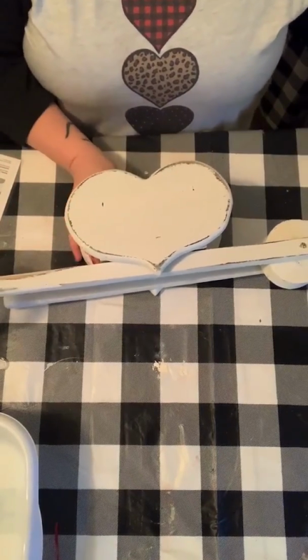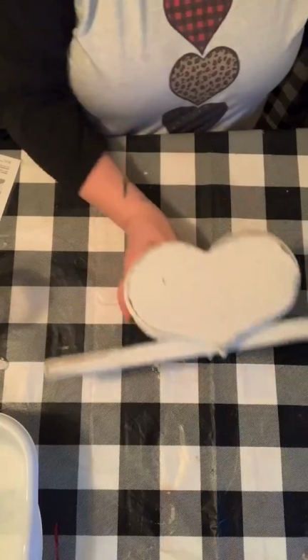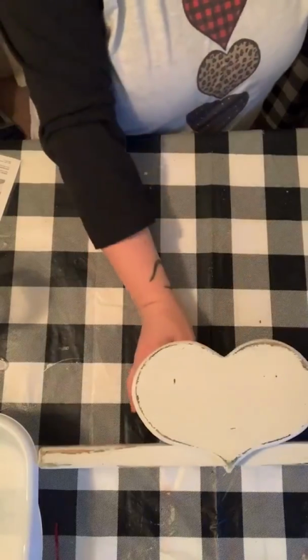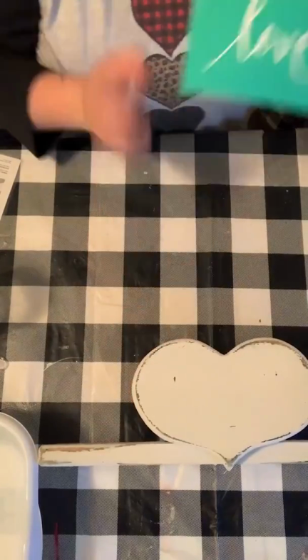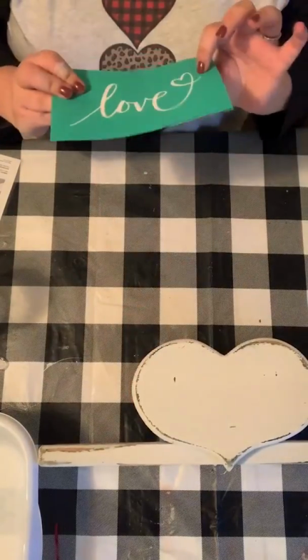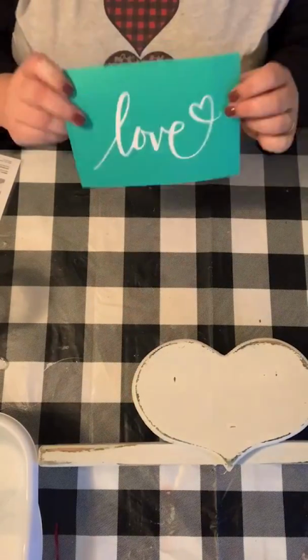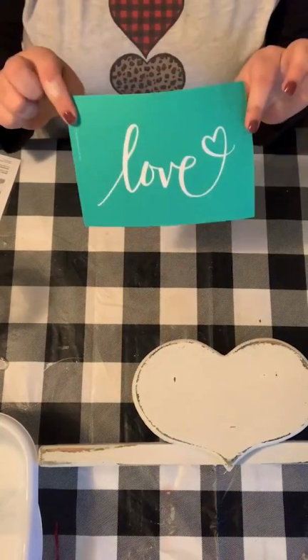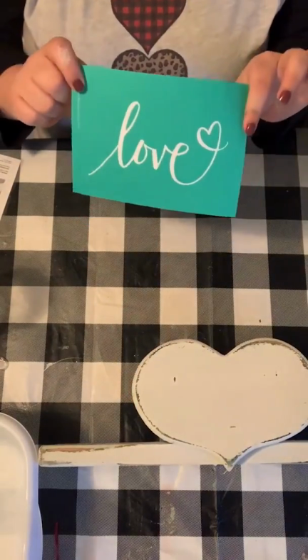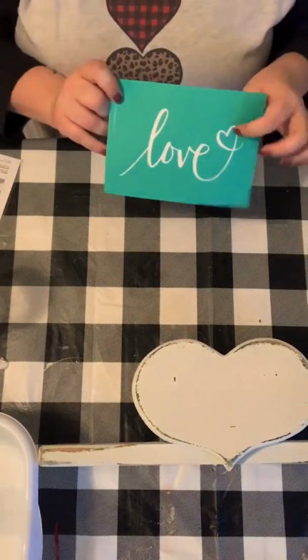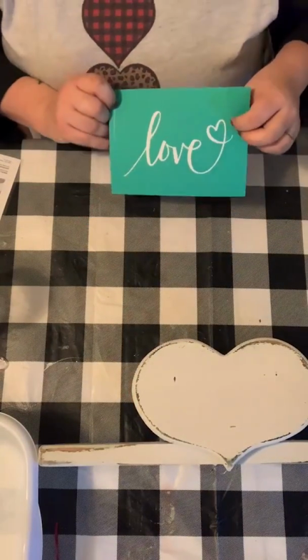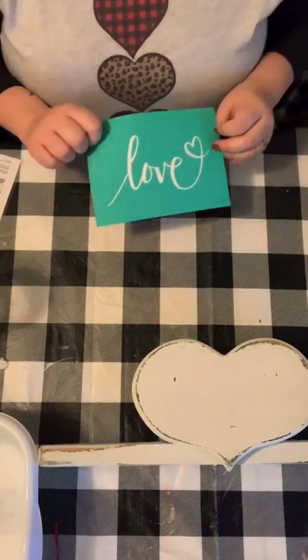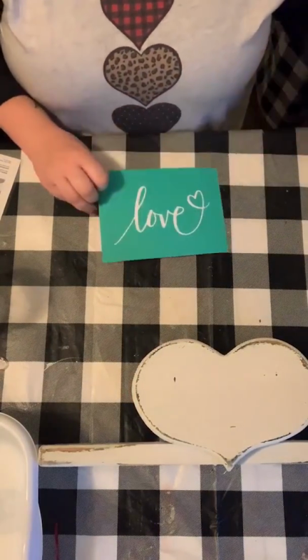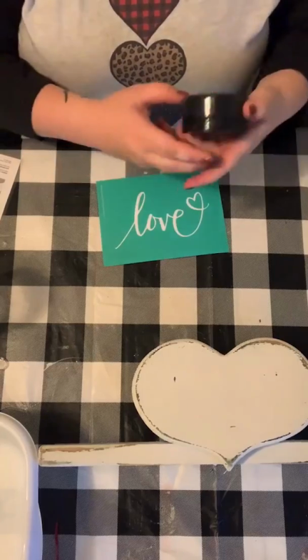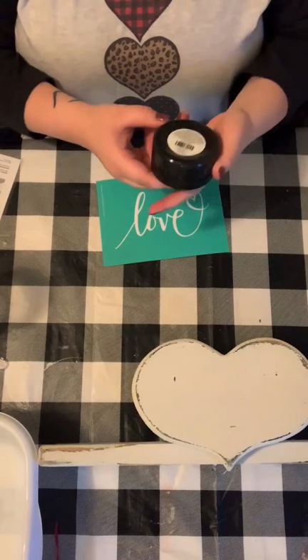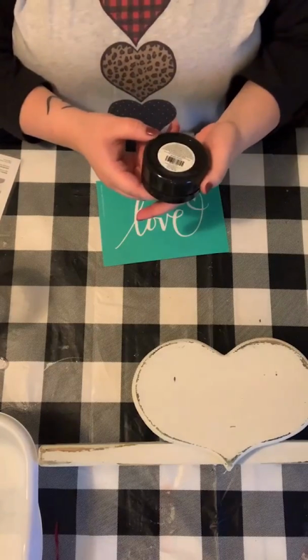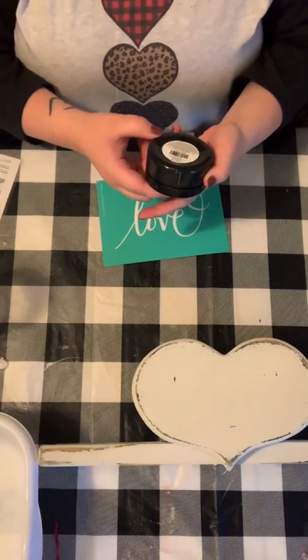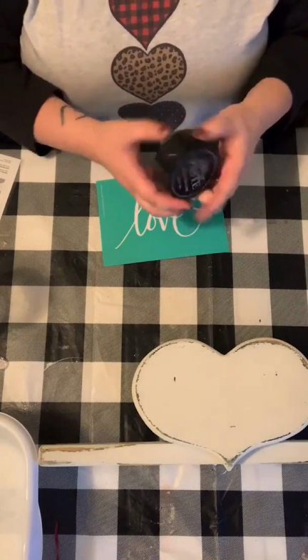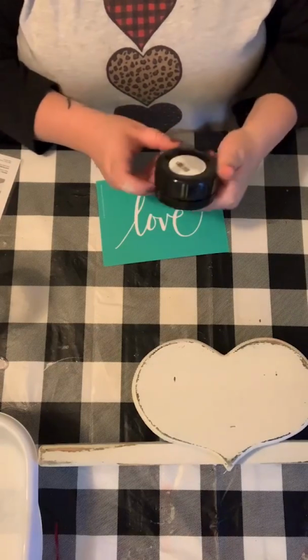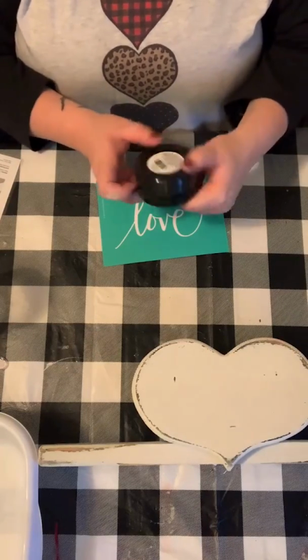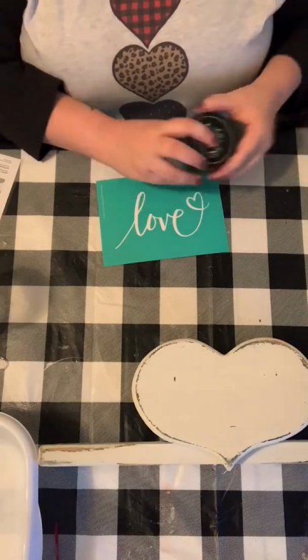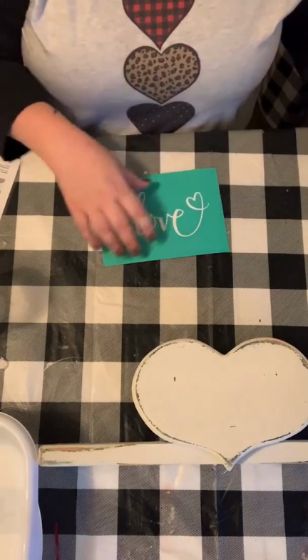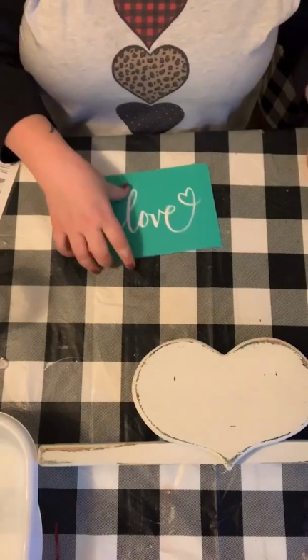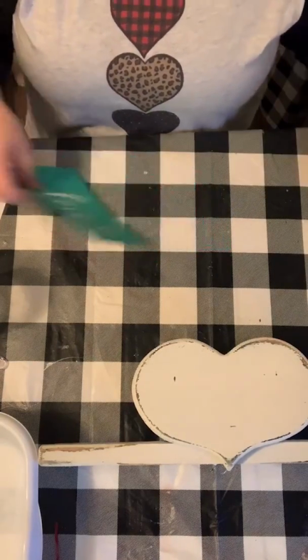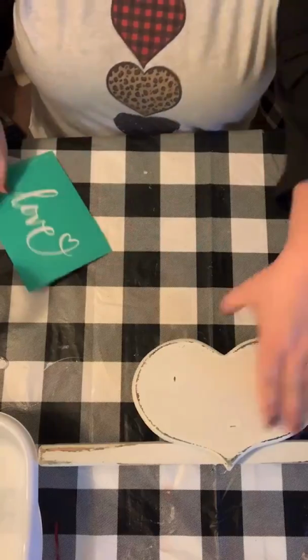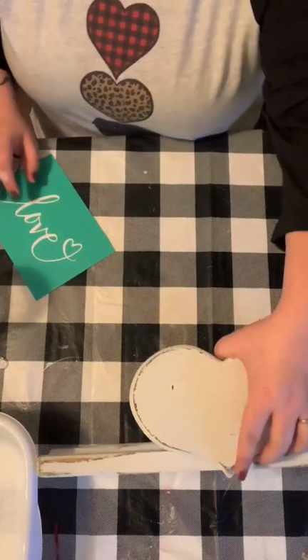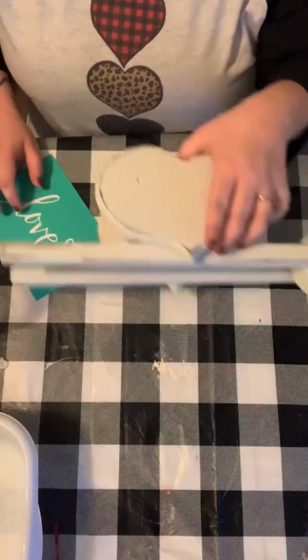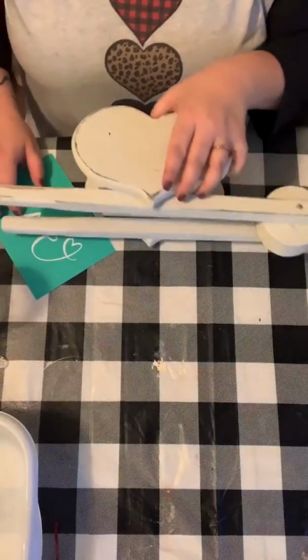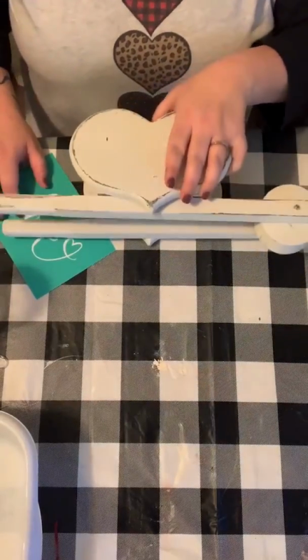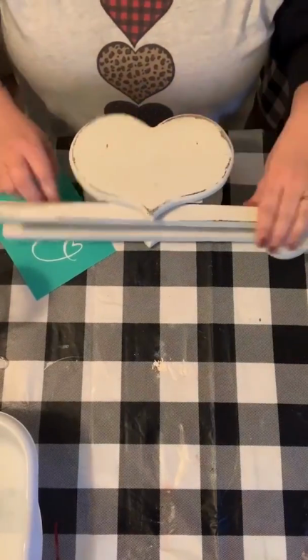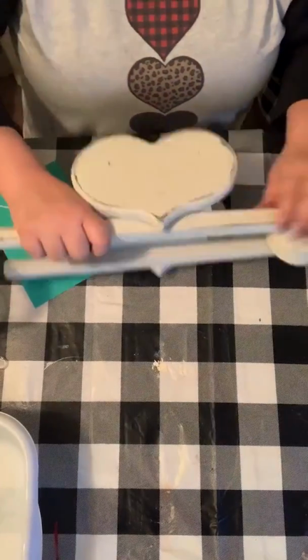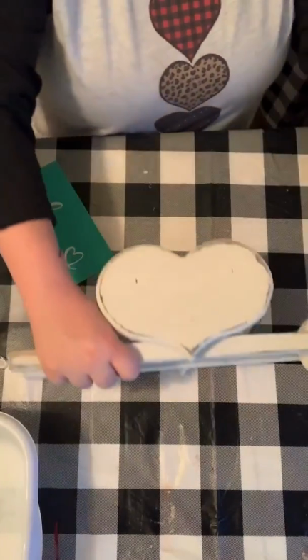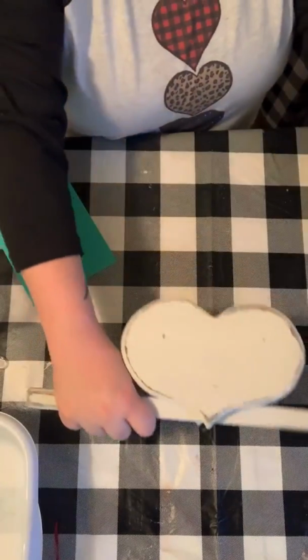I'm gonna be using some Chalk Couture products — the Love Heart transfer, it's a size A transfer, black chalkology paste in Black Velvet, and a mini squeegee. So I'm gonna go ahead and get started.